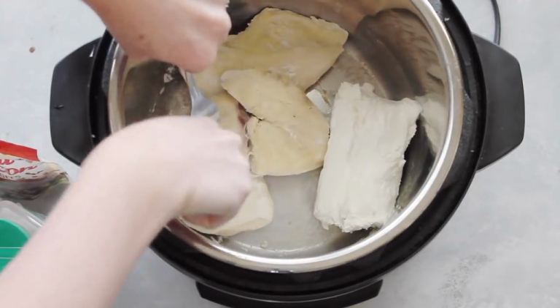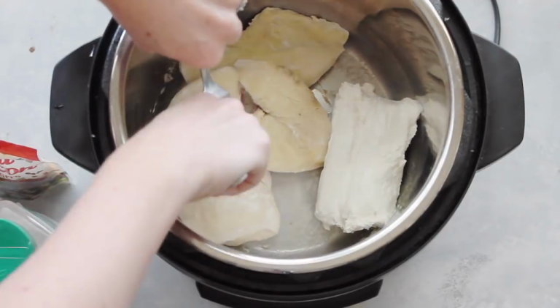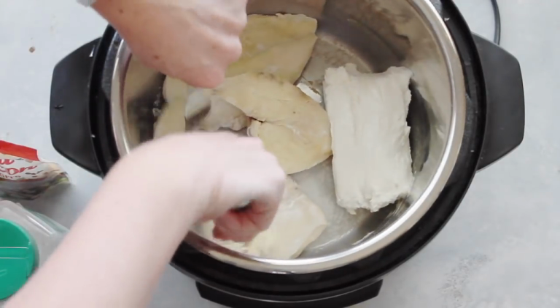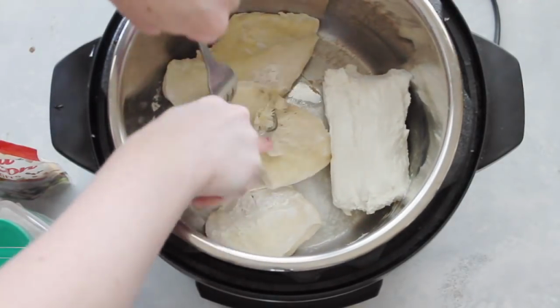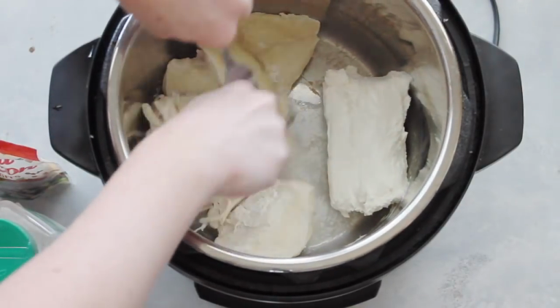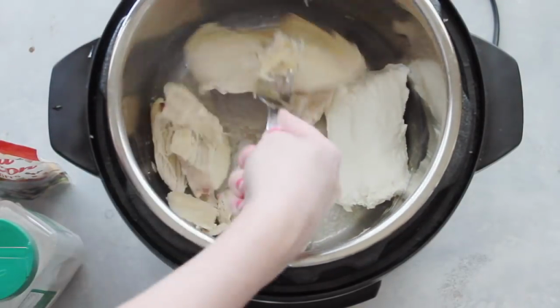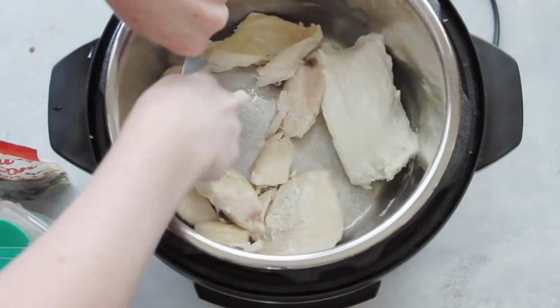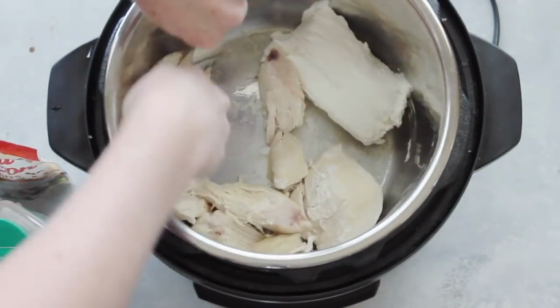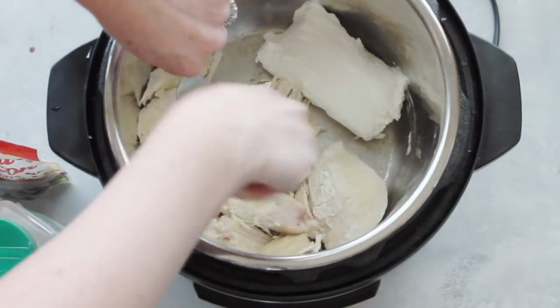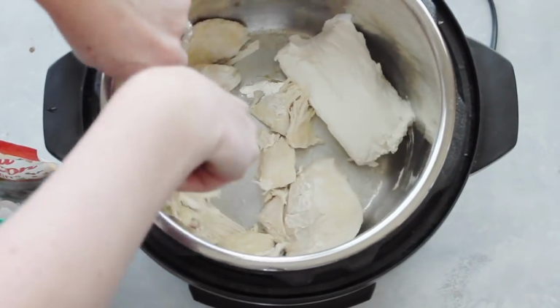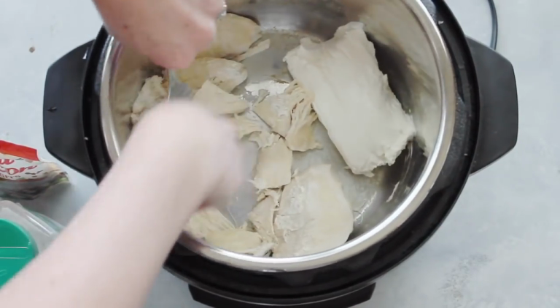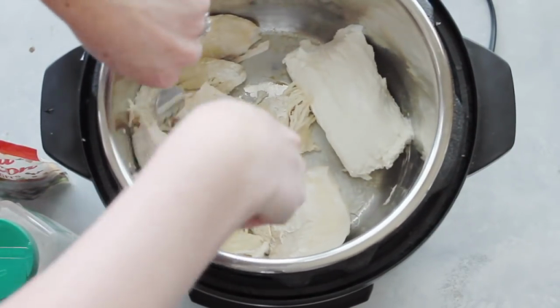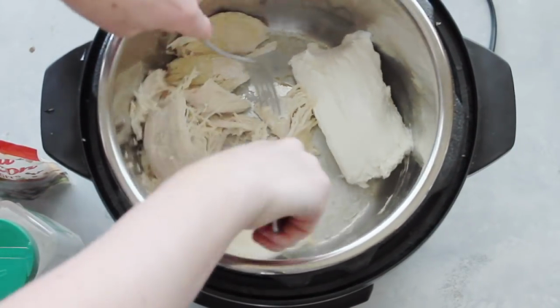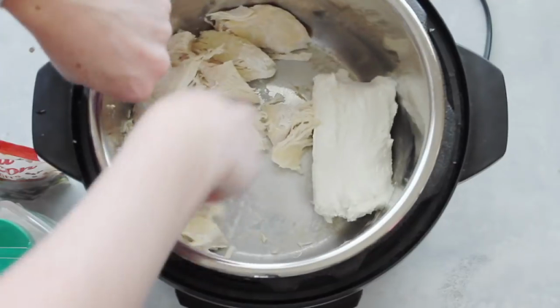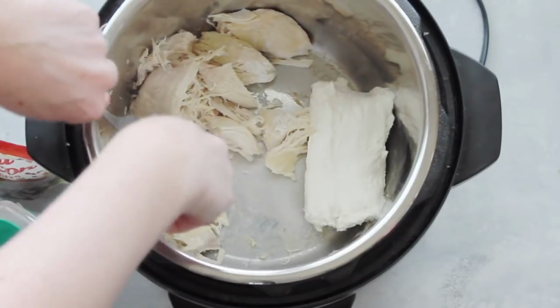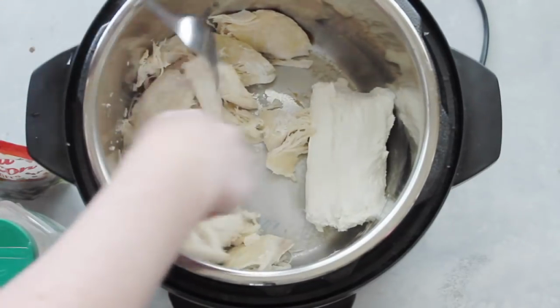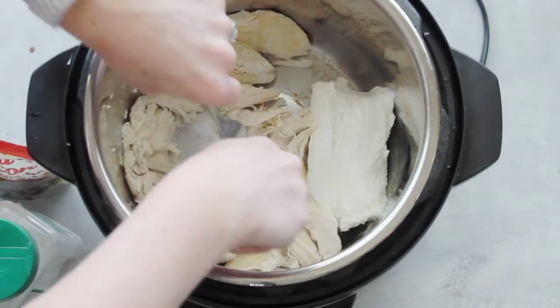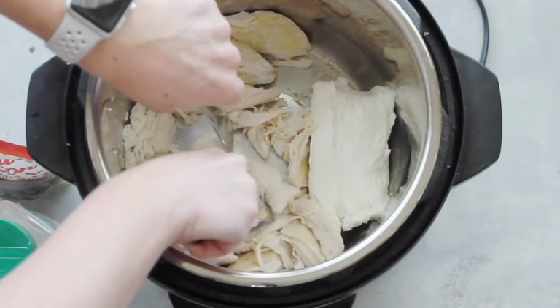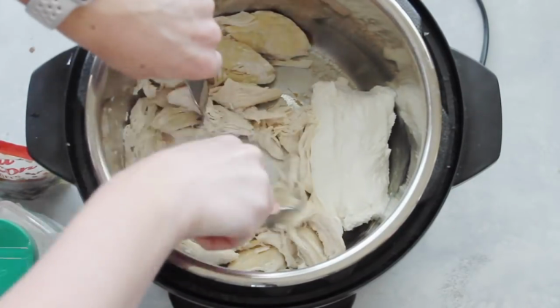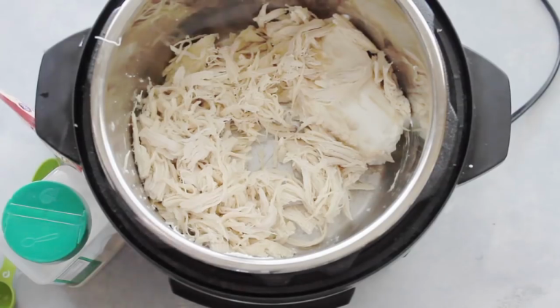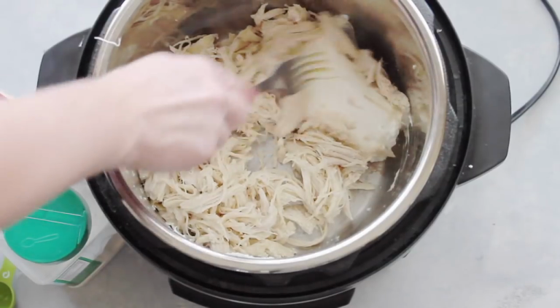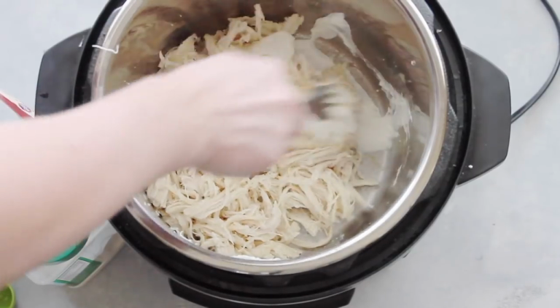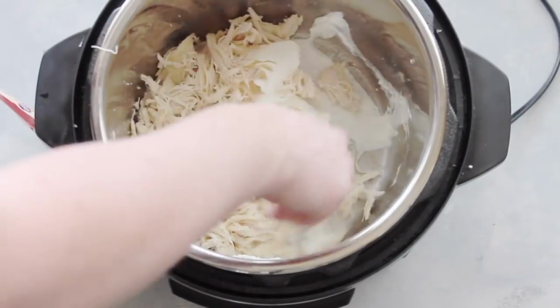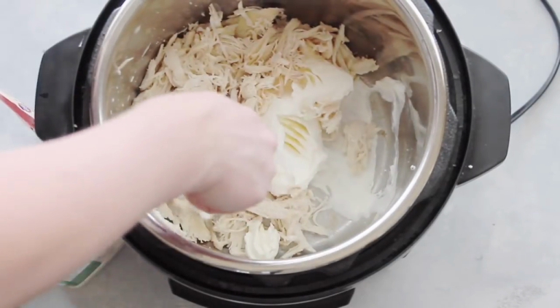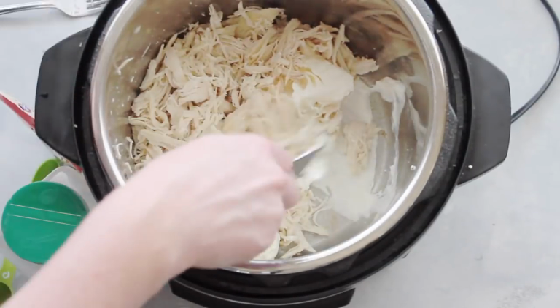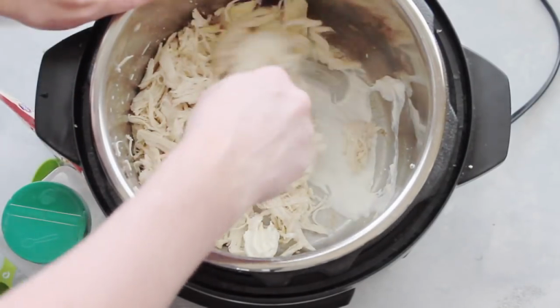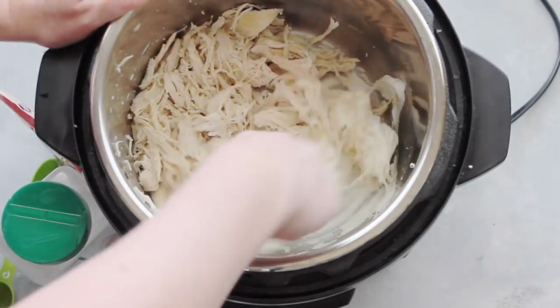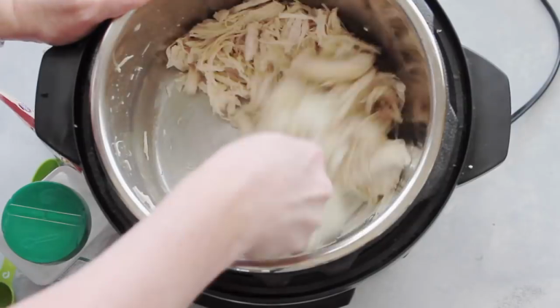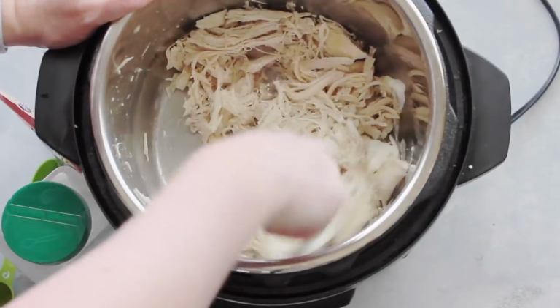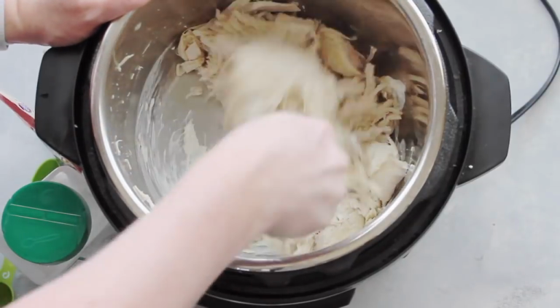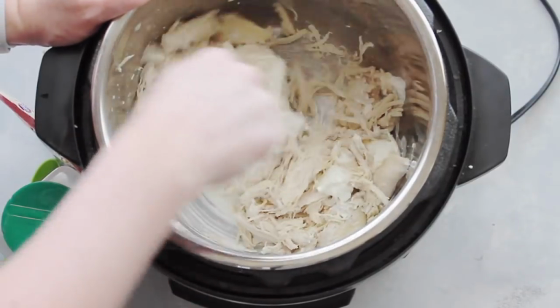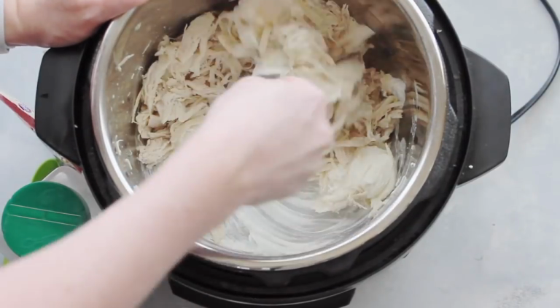My Instant Pot is still hot, so I'm going to take one eight-ounce cube of cream cheese and put it in the bottom so it can melt a little. Then I'm just going to shred my chicken. When you're all done shredding, go ahead and mix your cream cheese in with it.